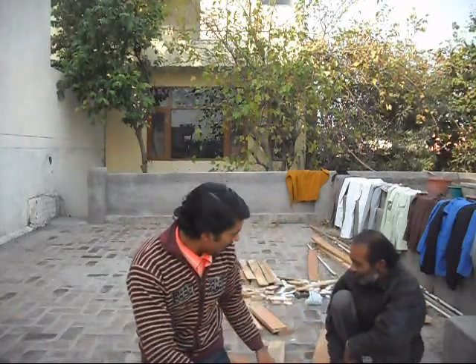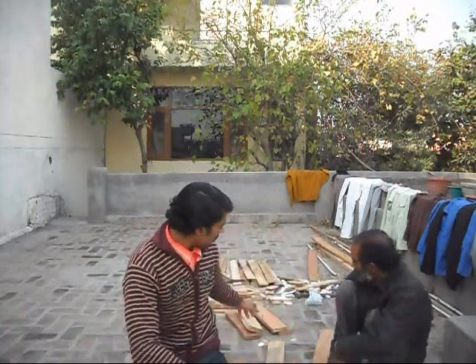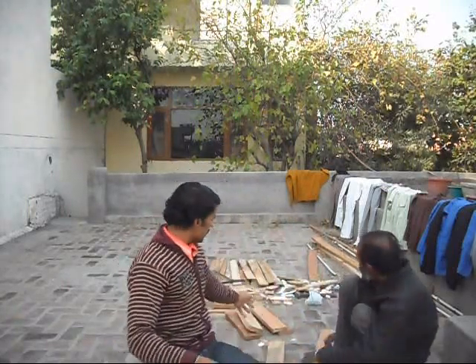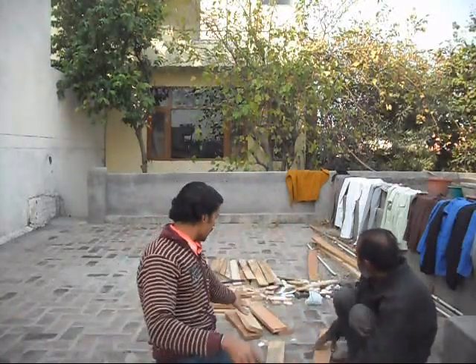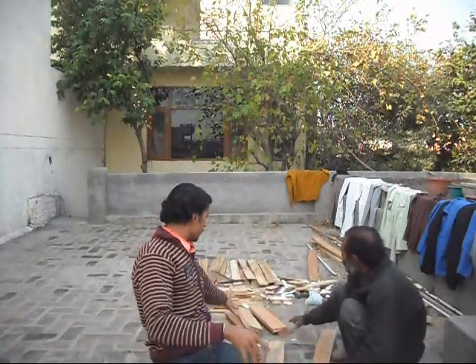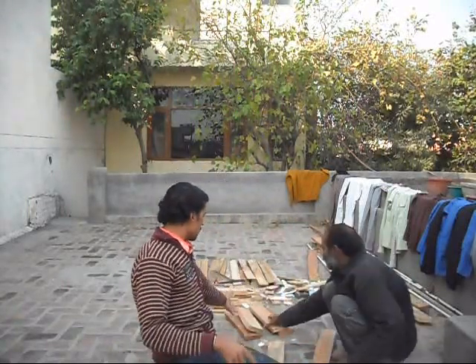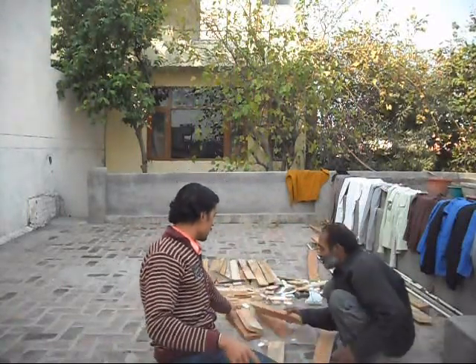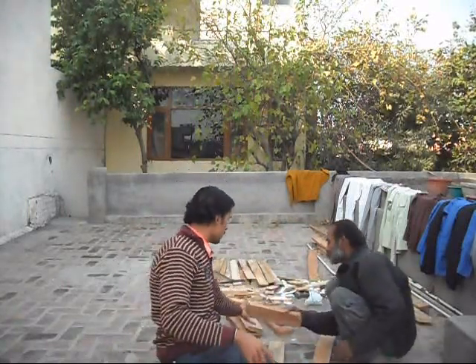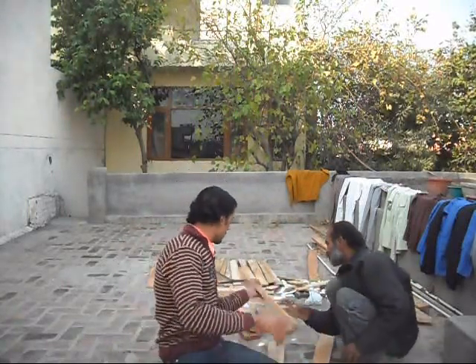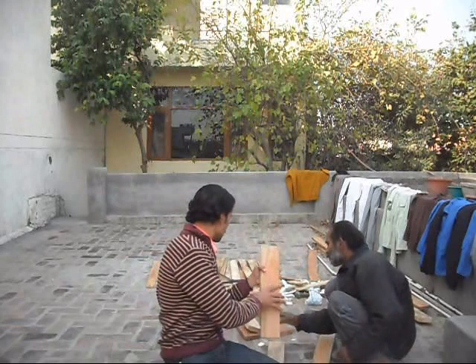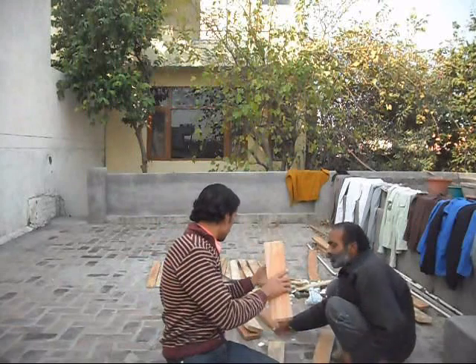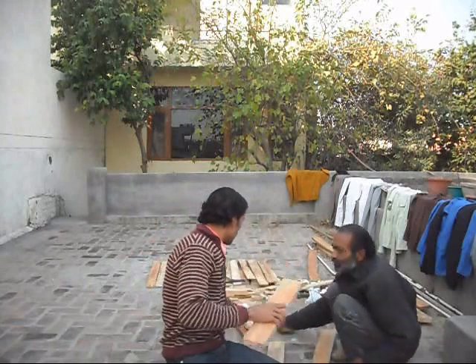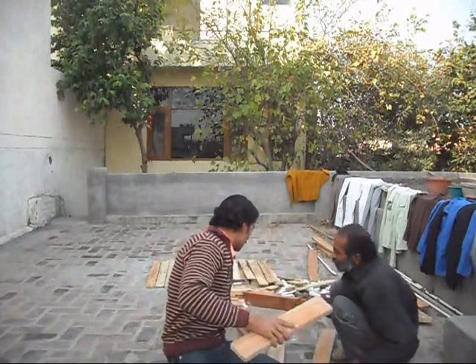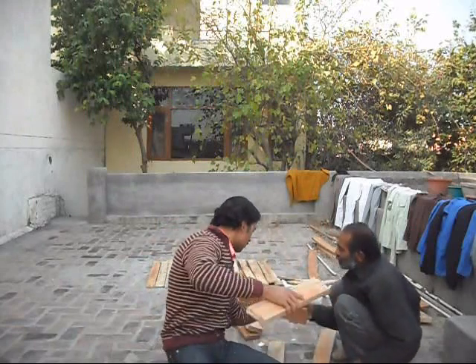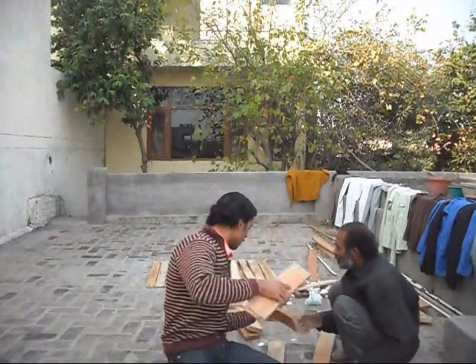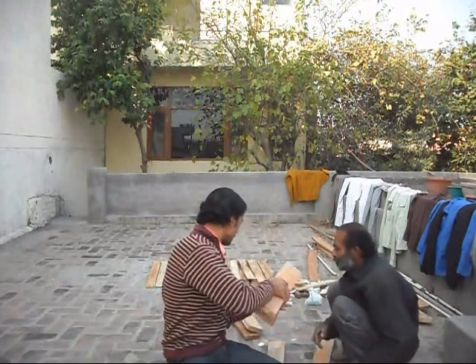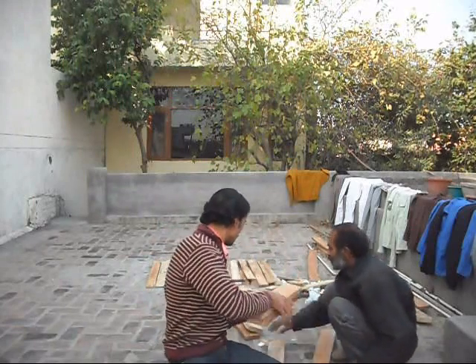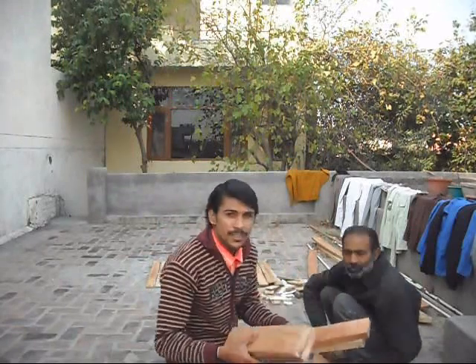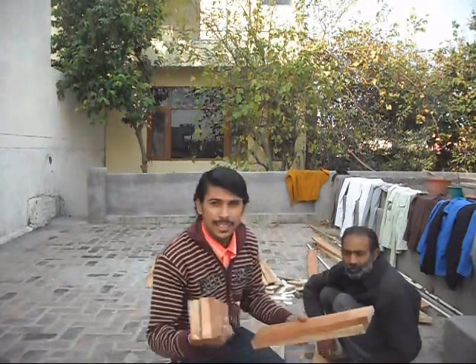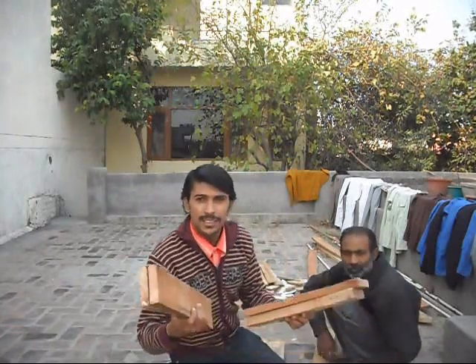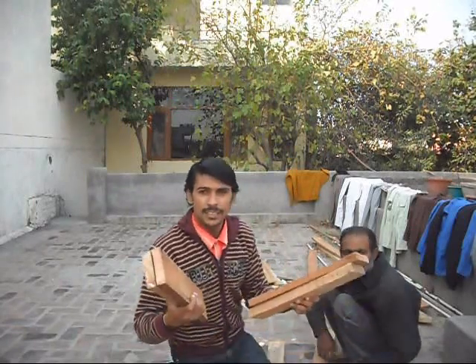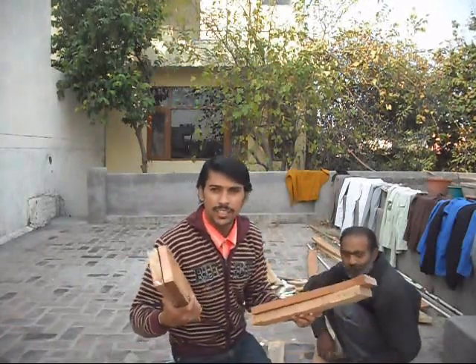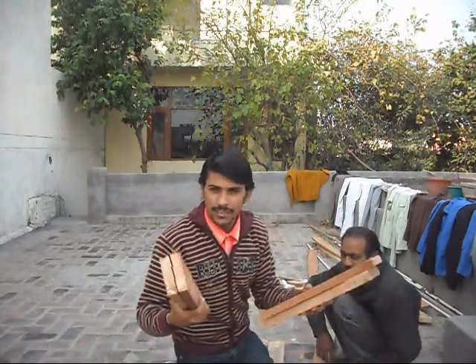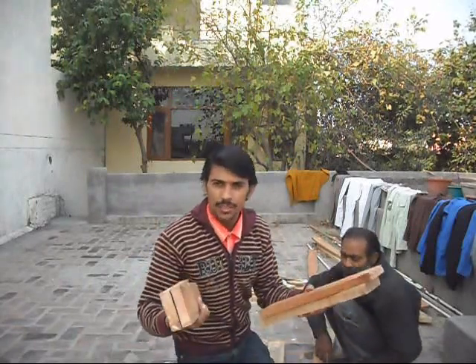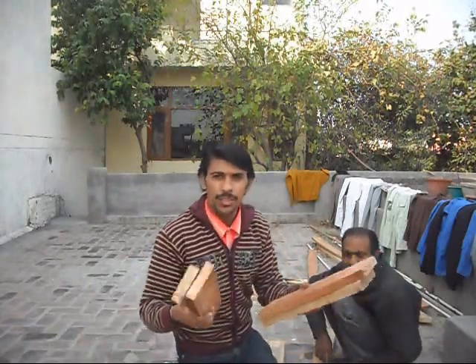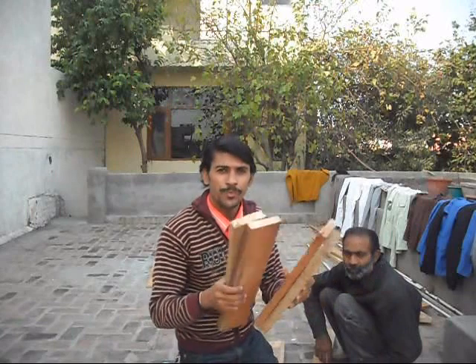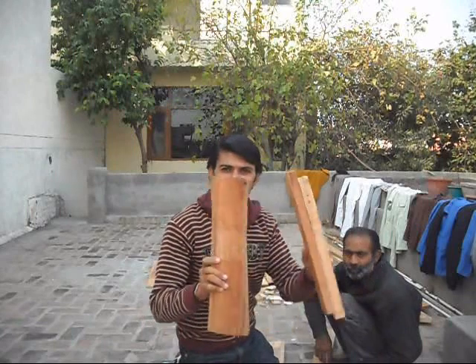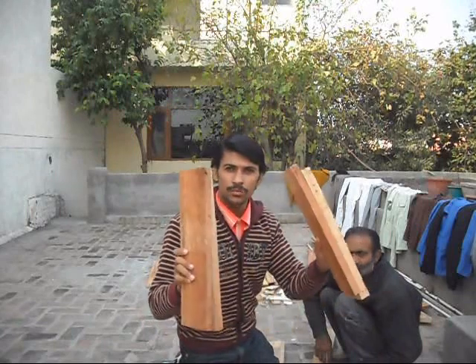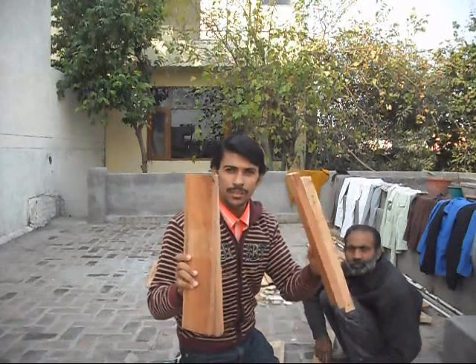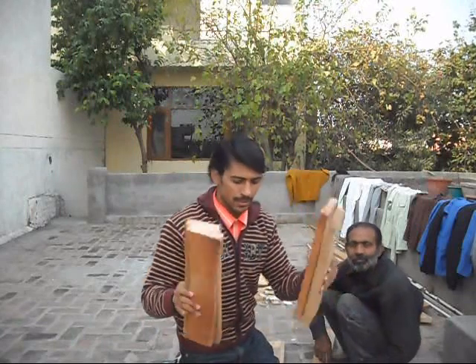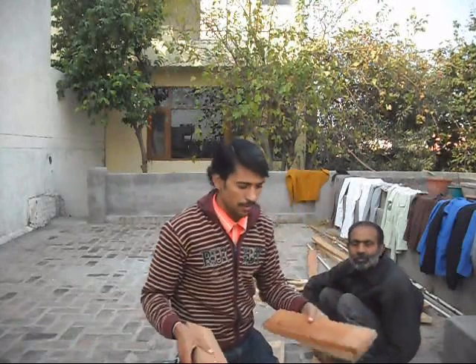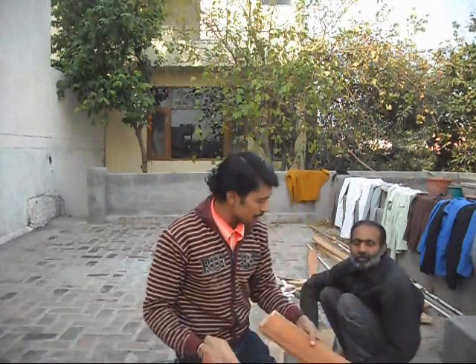After this we will need 4 legs. The size is 17 inch. We will join these 4 legs.